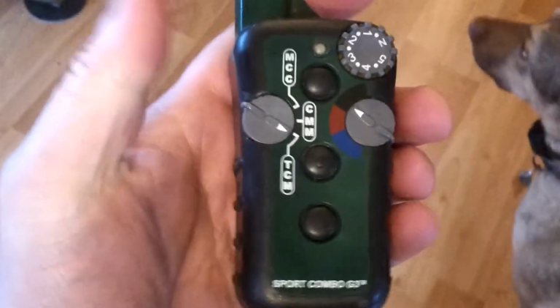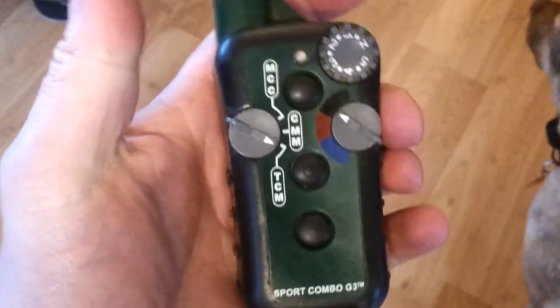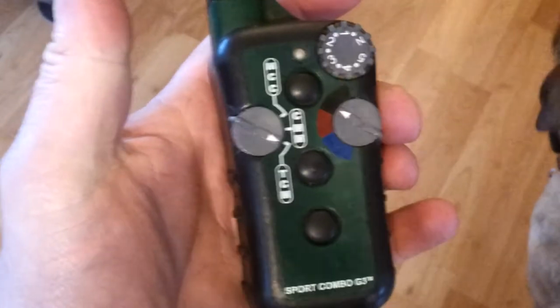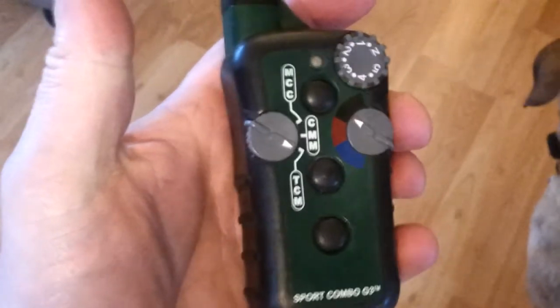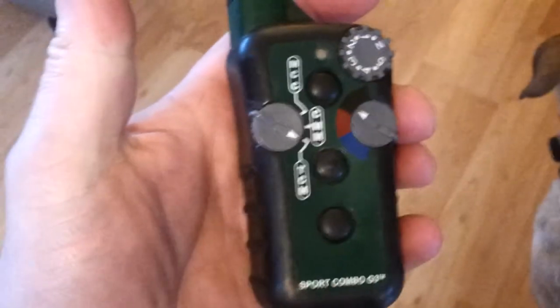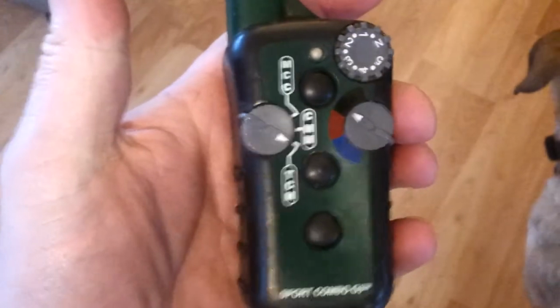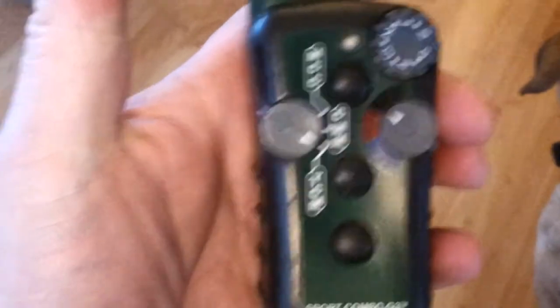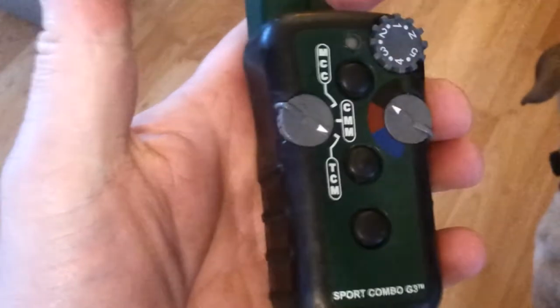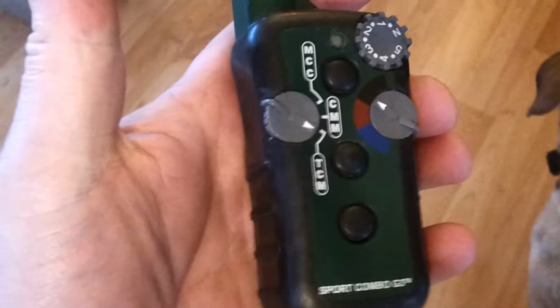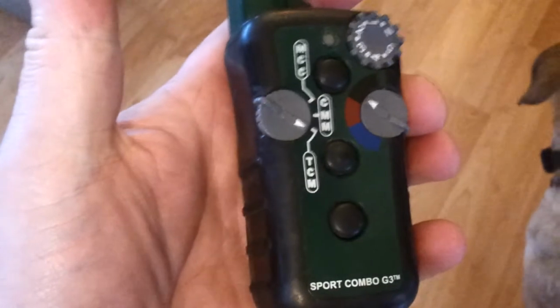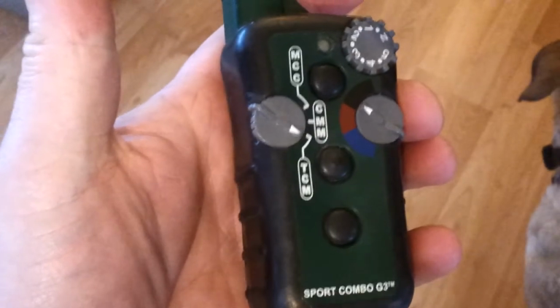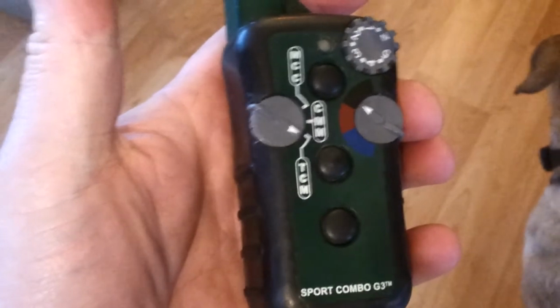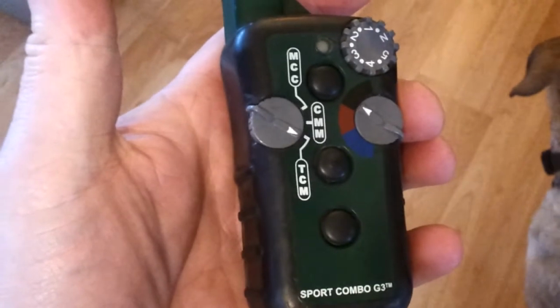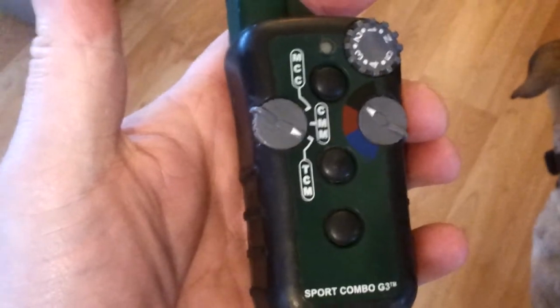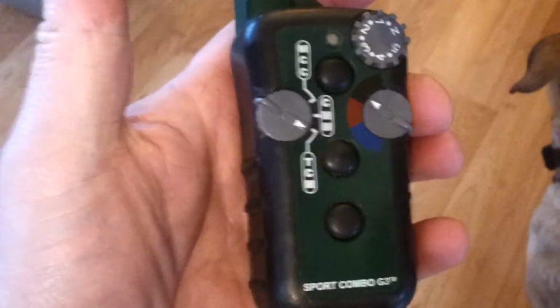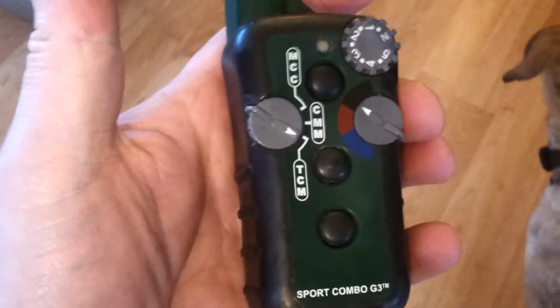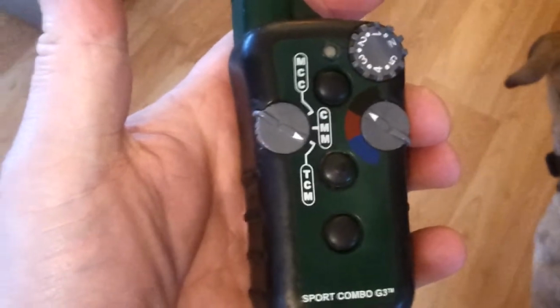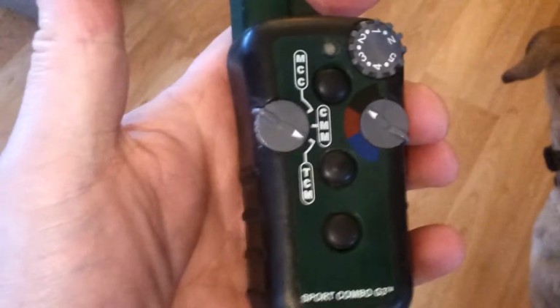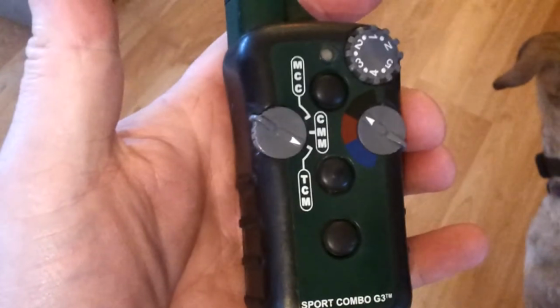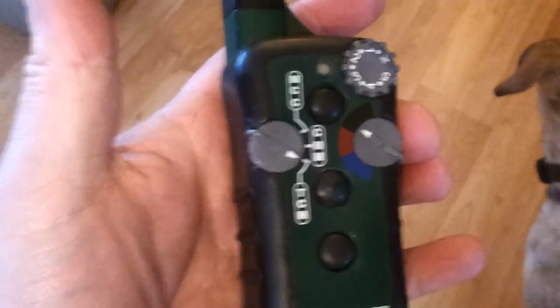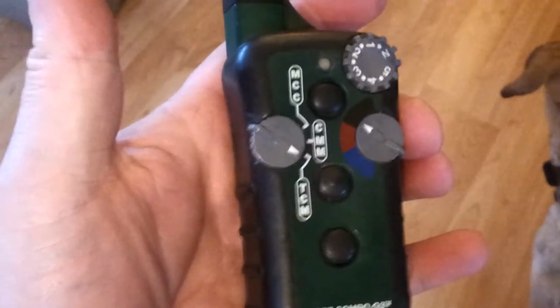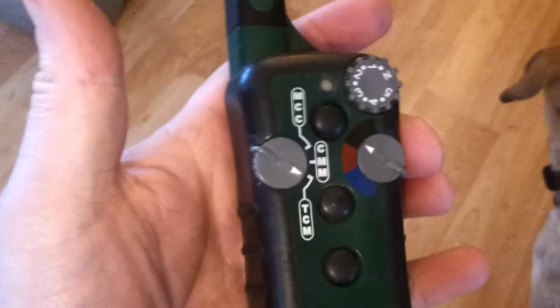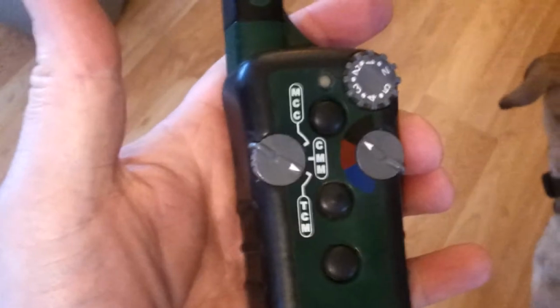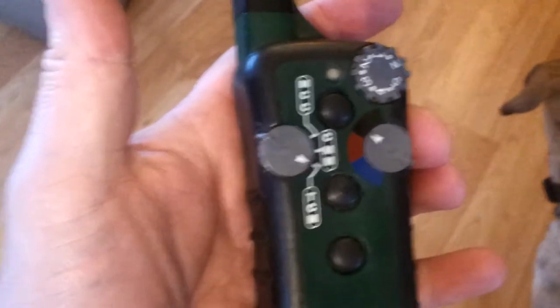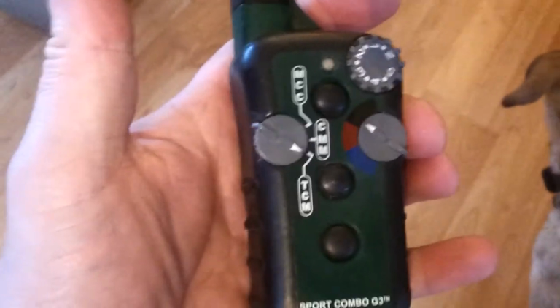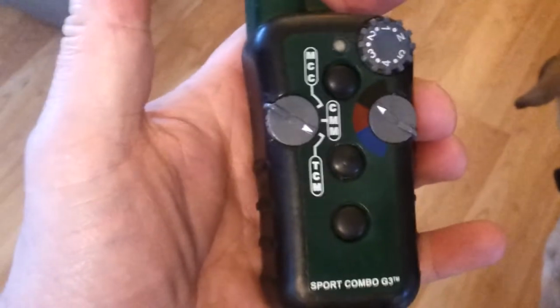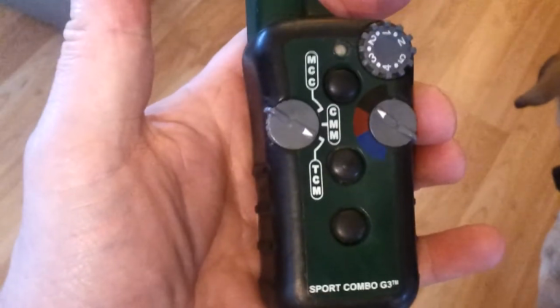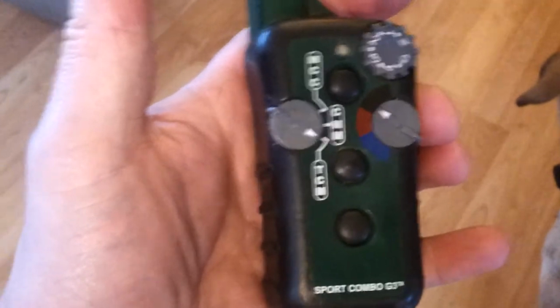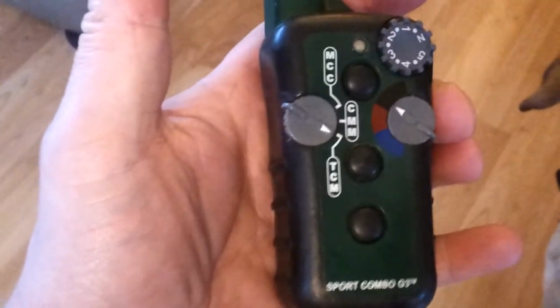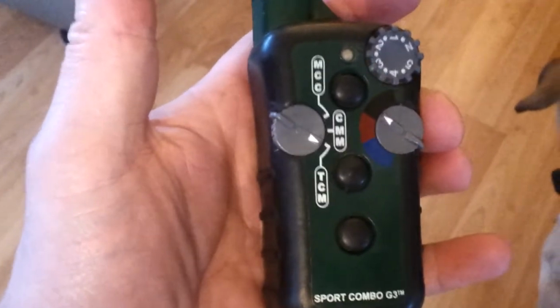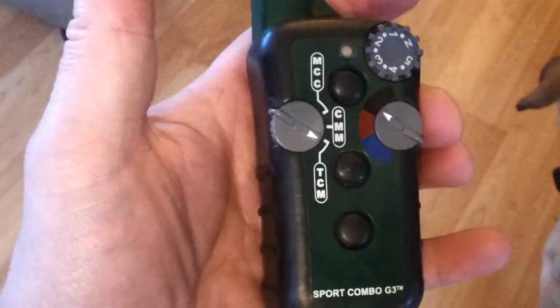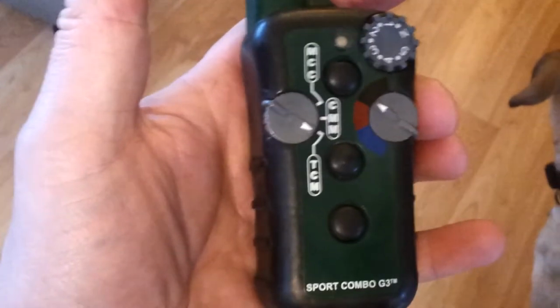The switch on the other side has three colors: black, blue, and red. Always leave it on black because Mushu's collar is set to black. Sometimes if you have more than one dog, you'll set one to black, one to blue, one to red.